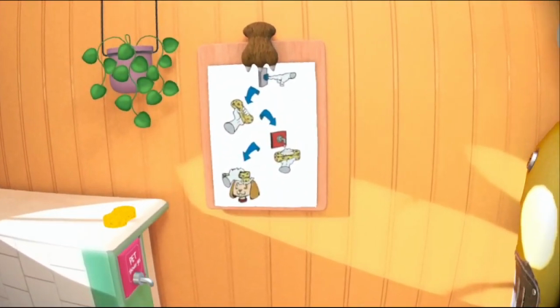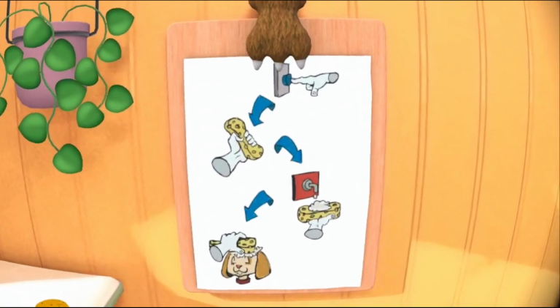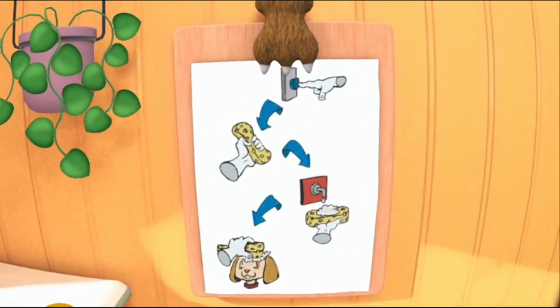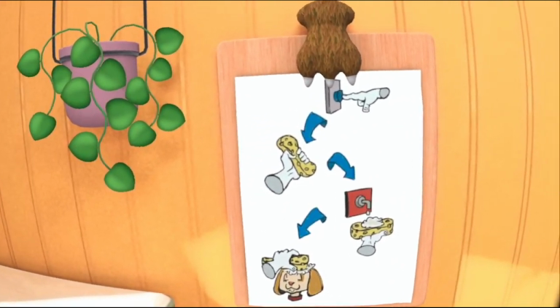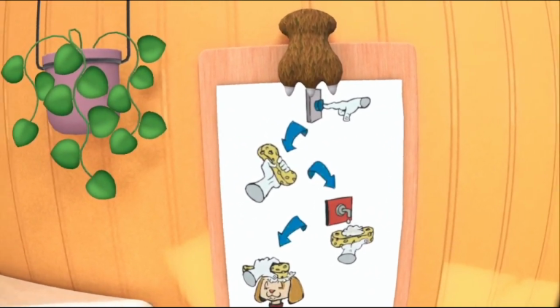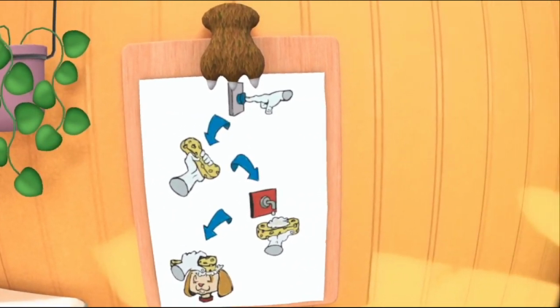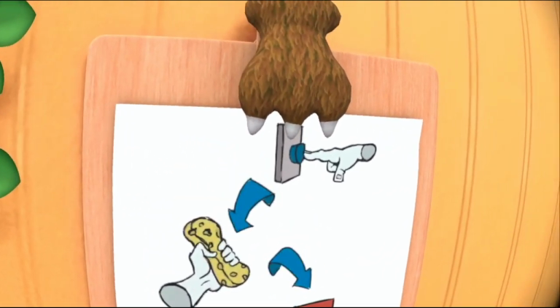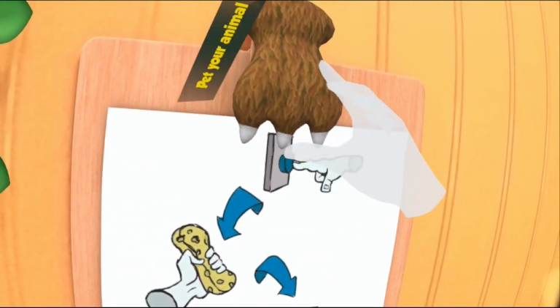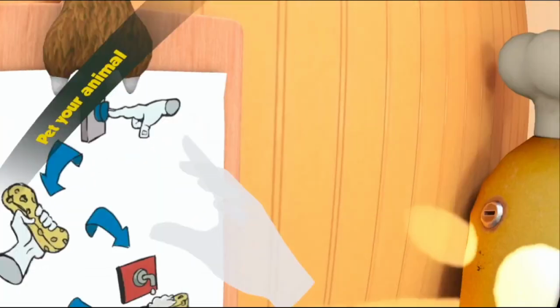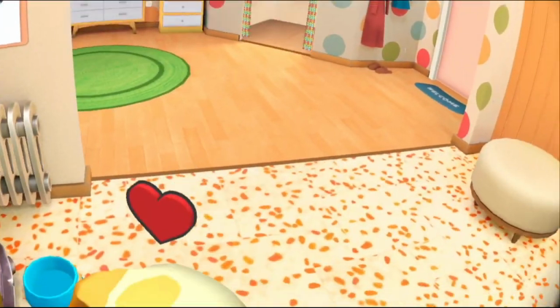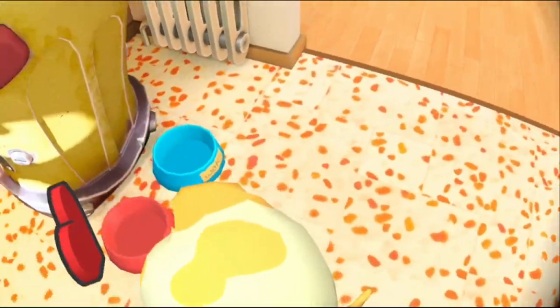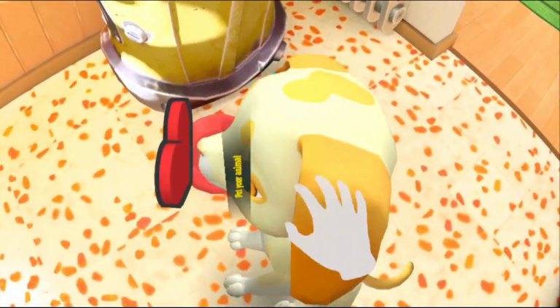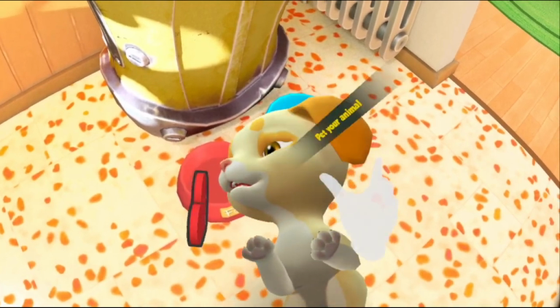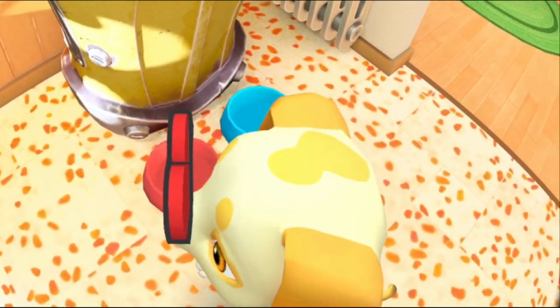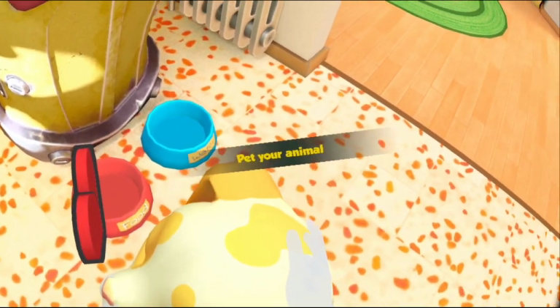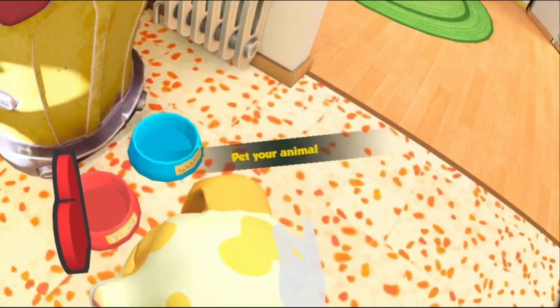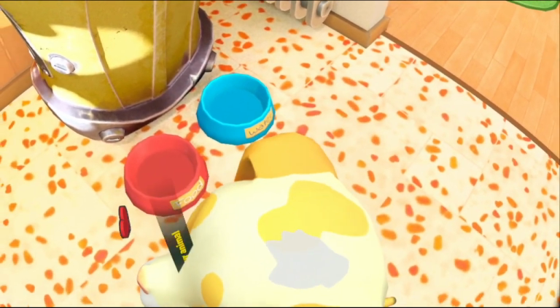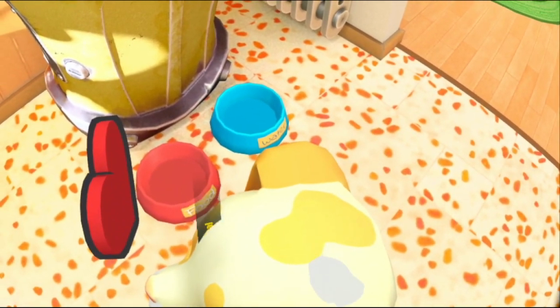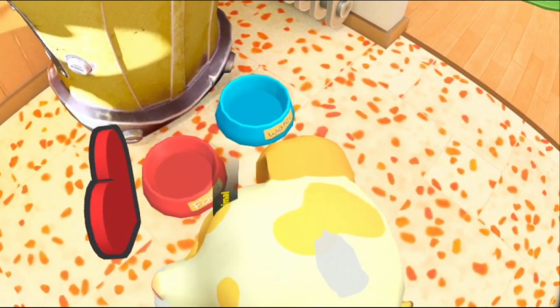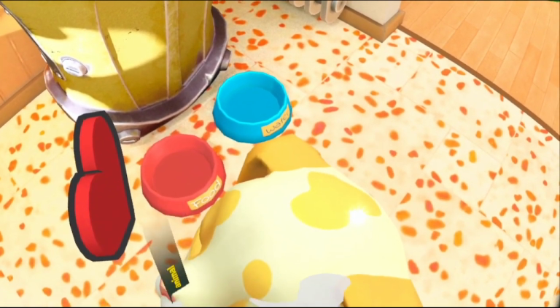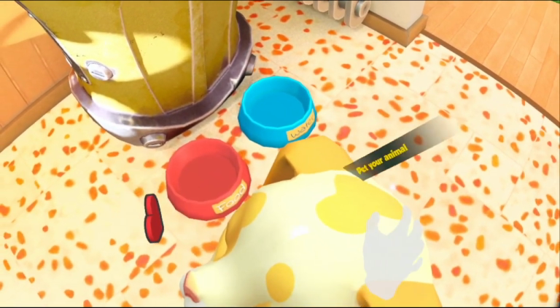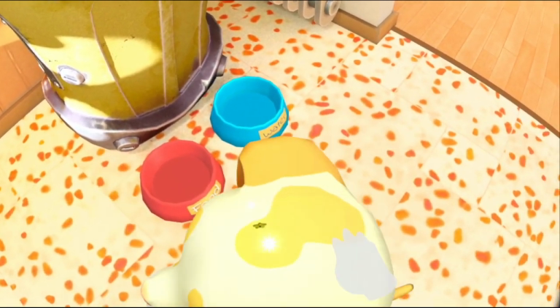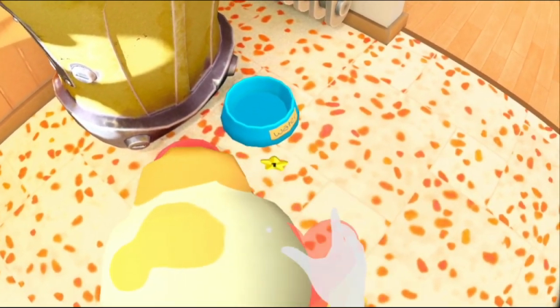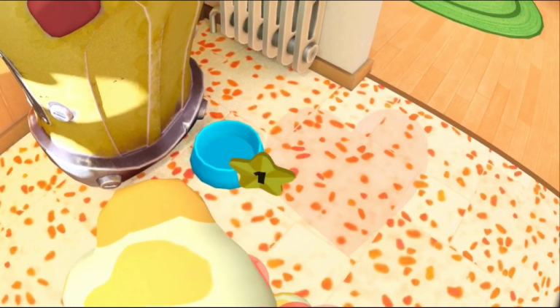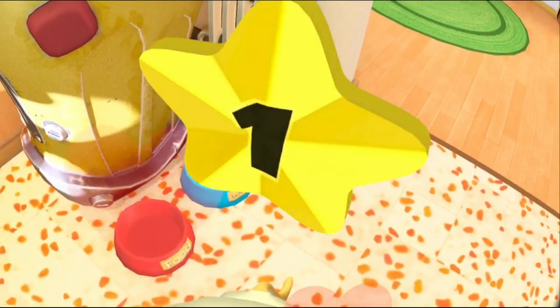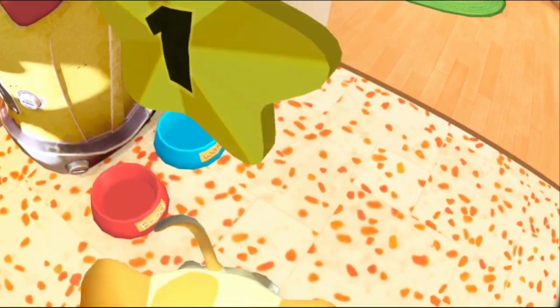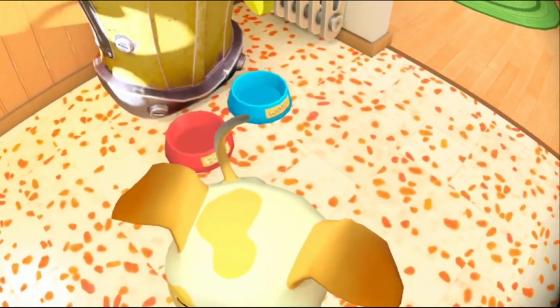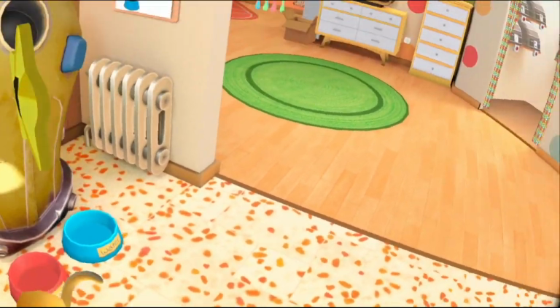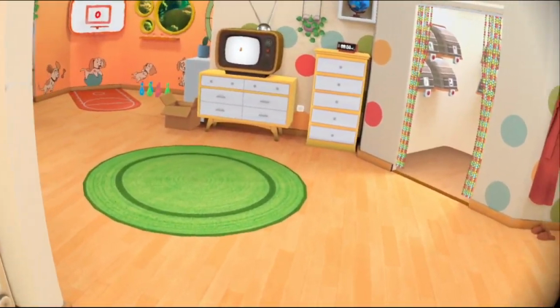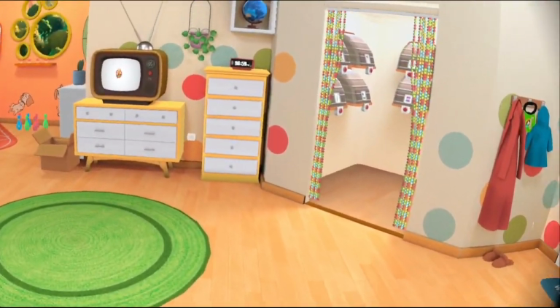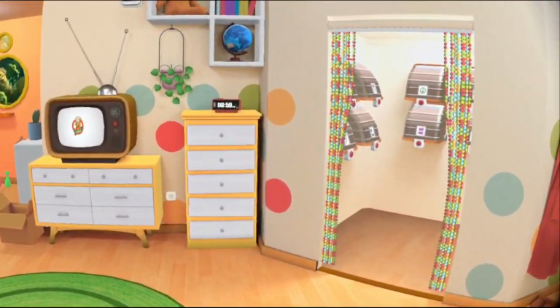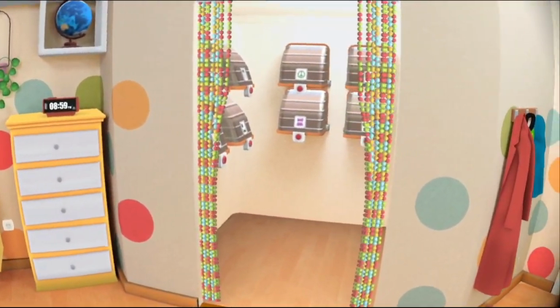Oh, that was the instructions — didn't even see those. Oh, we're getting hearts now. Pet your animal — or is that a request for affection? There we go. We got another star. Did we unlock anything? It says we got six.